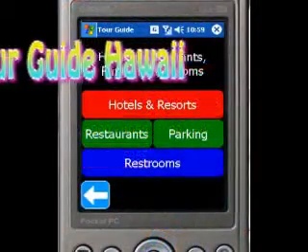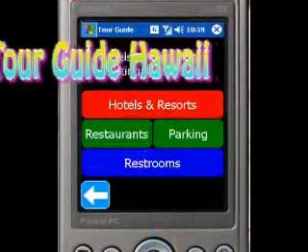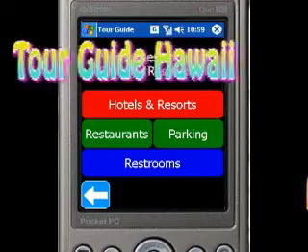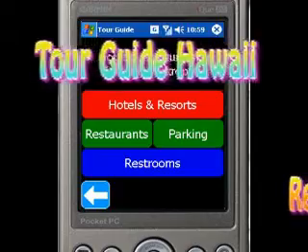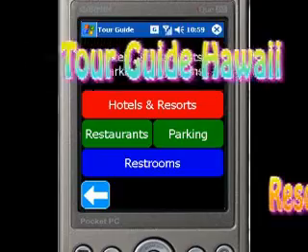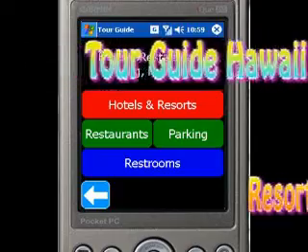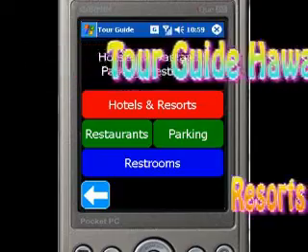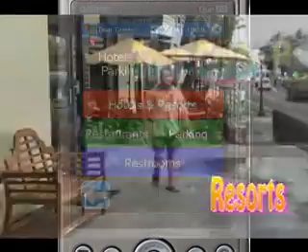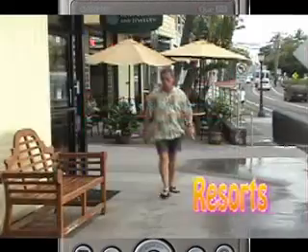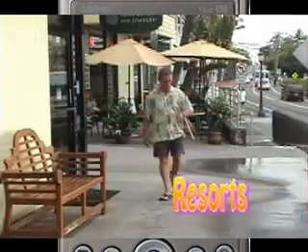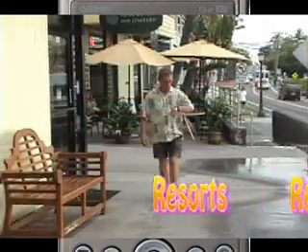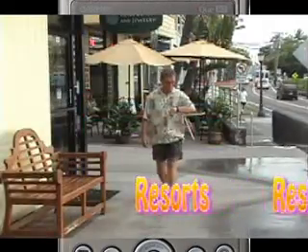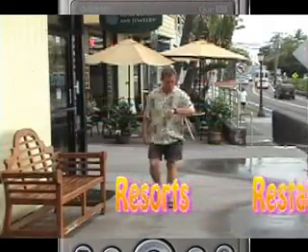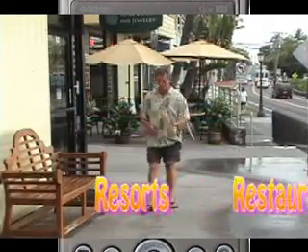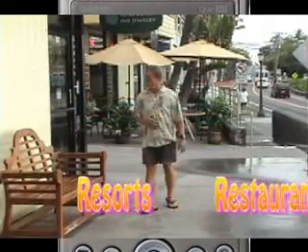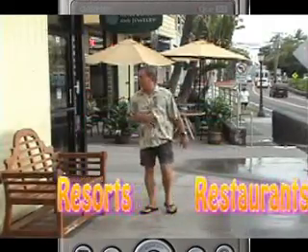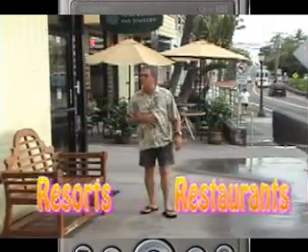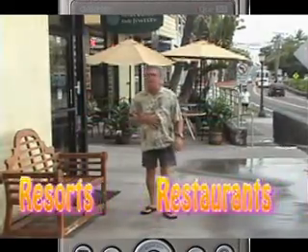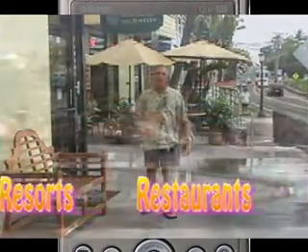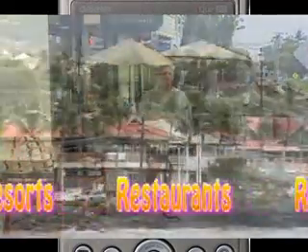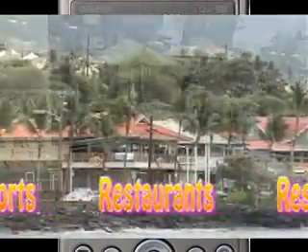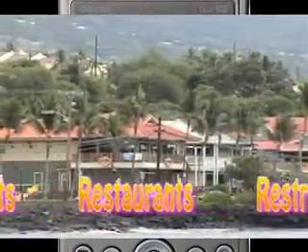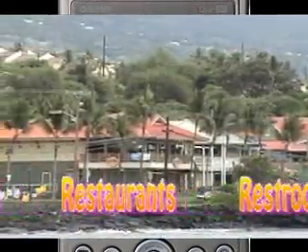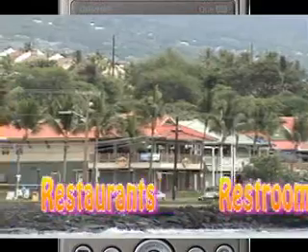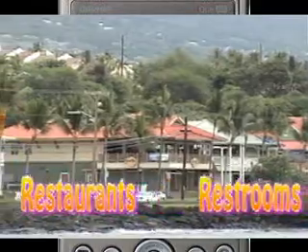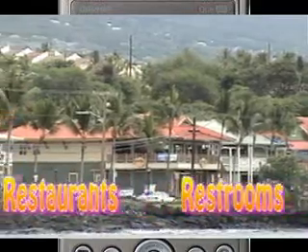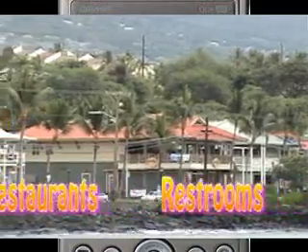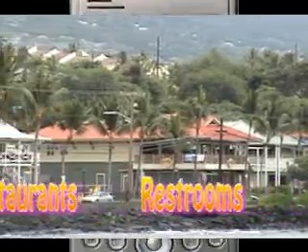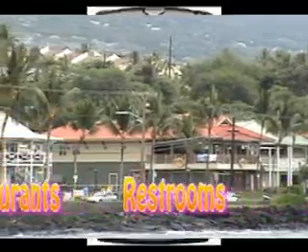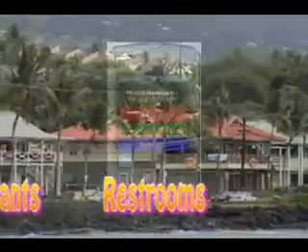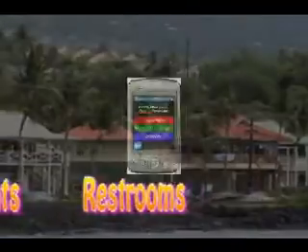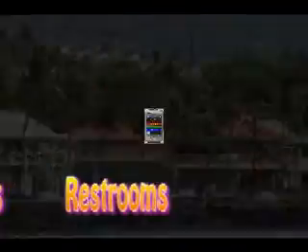In services mode, you will find guides to the hotels and resorts, restaurants, parking, and of course all the nearest public restrooms.